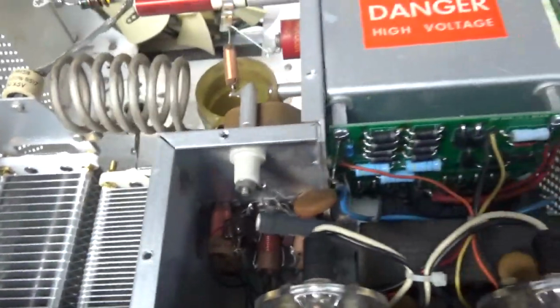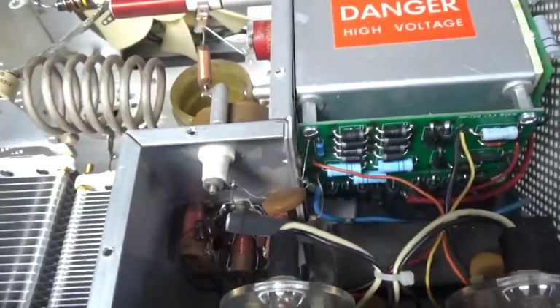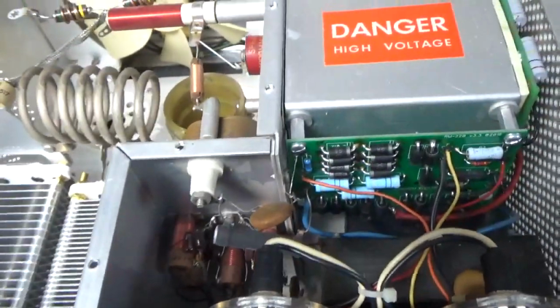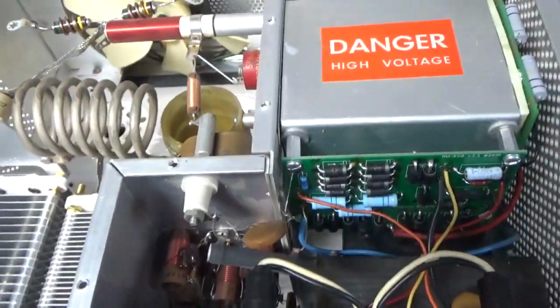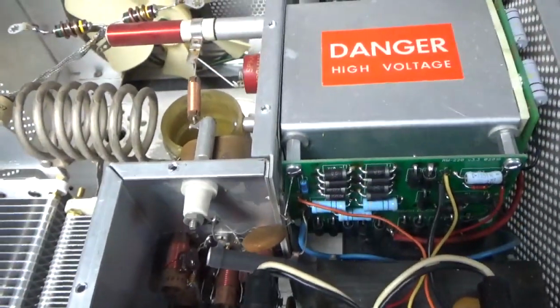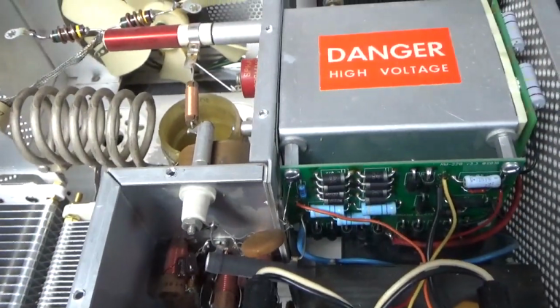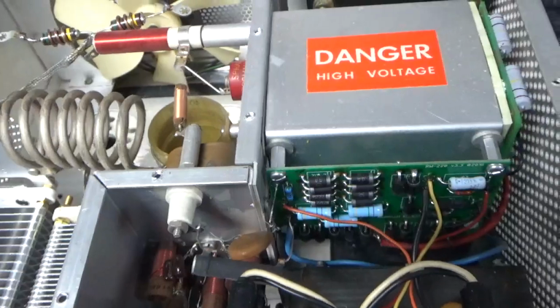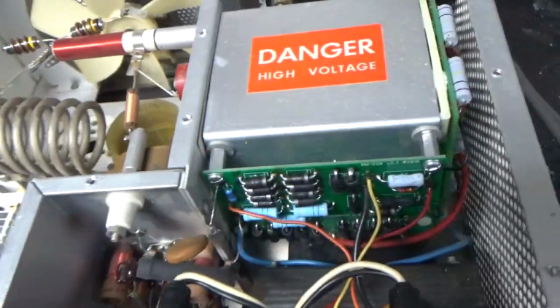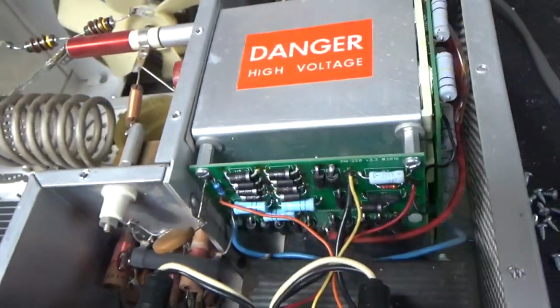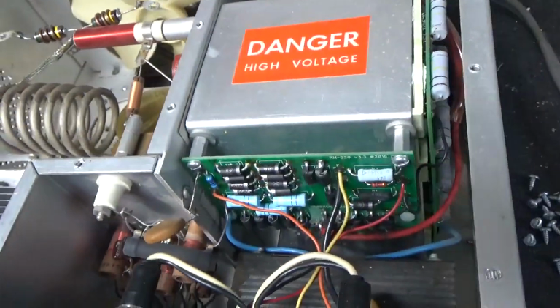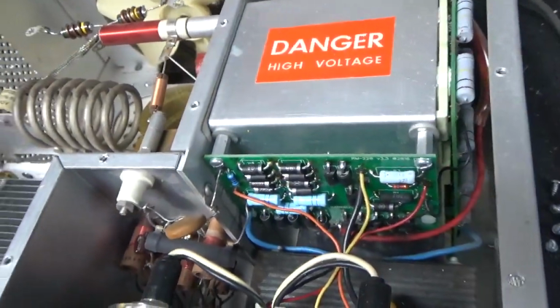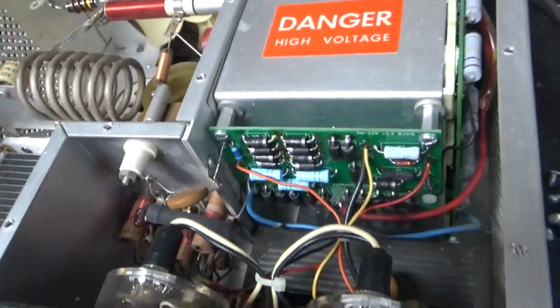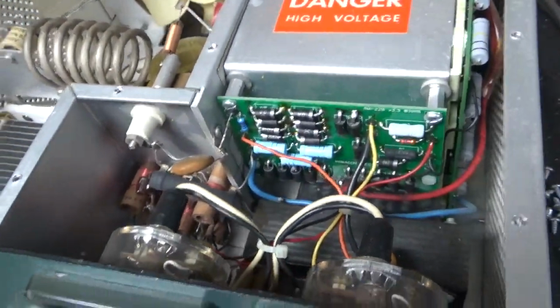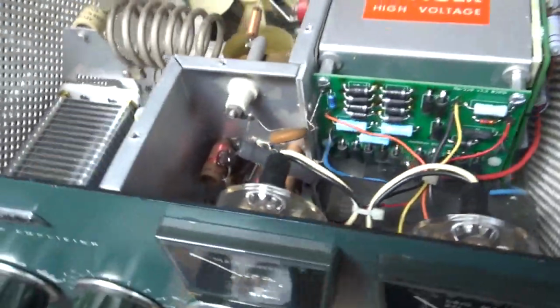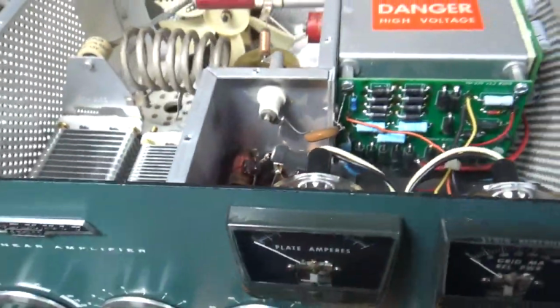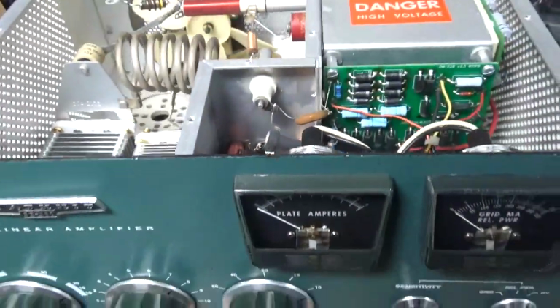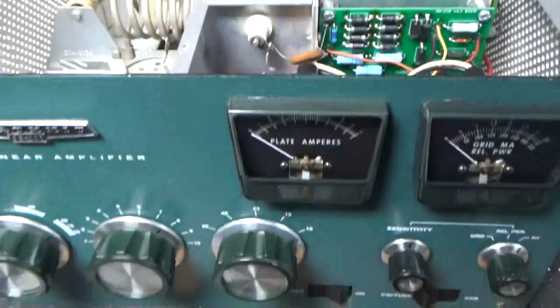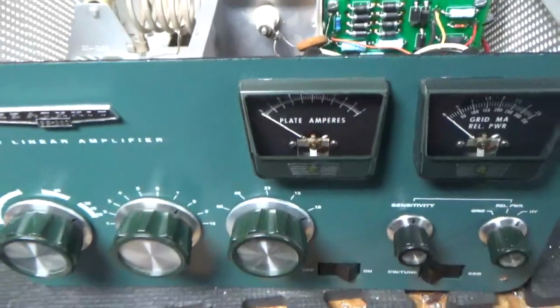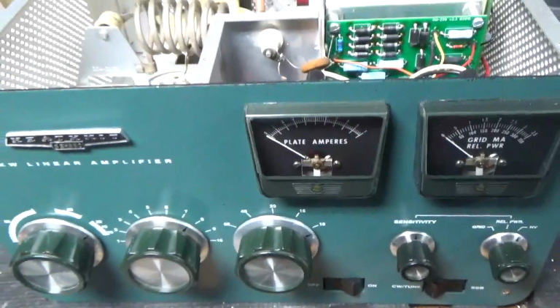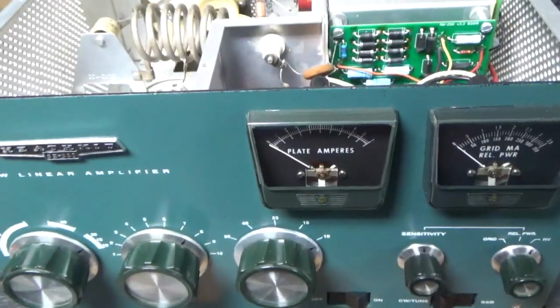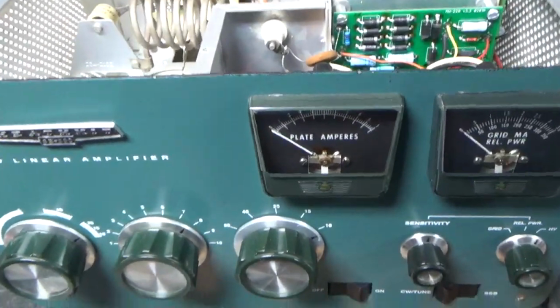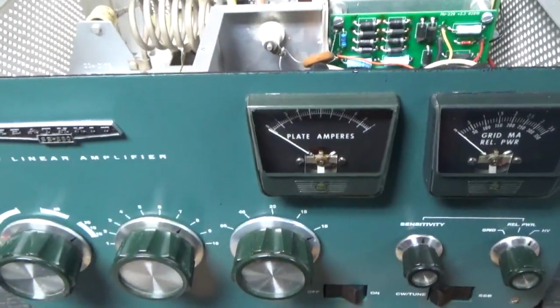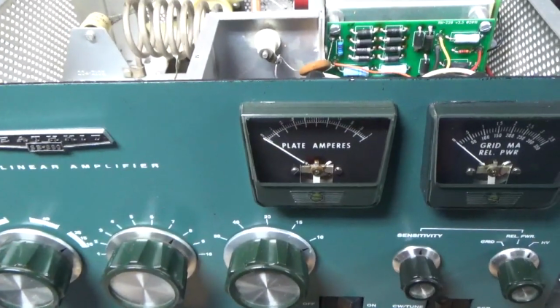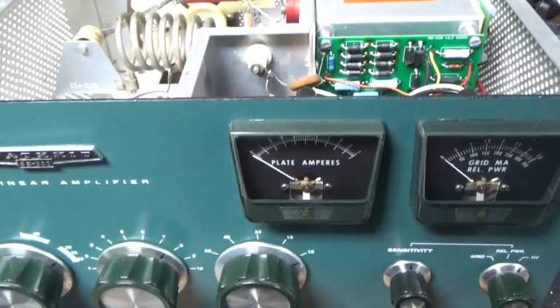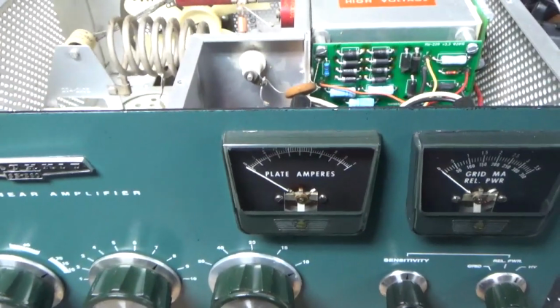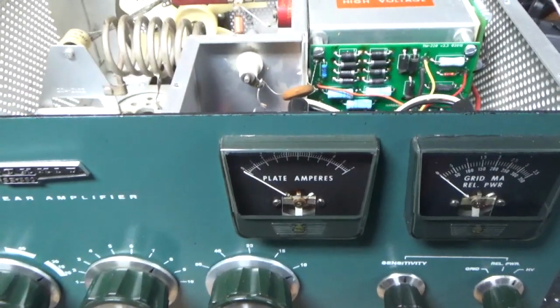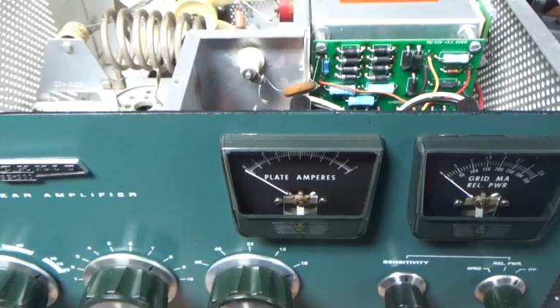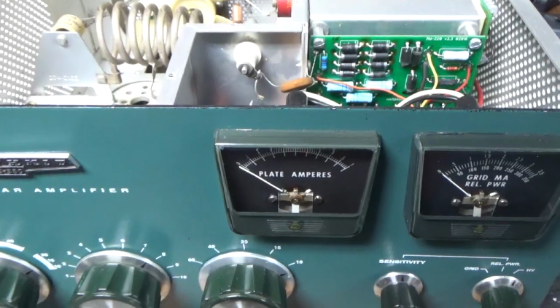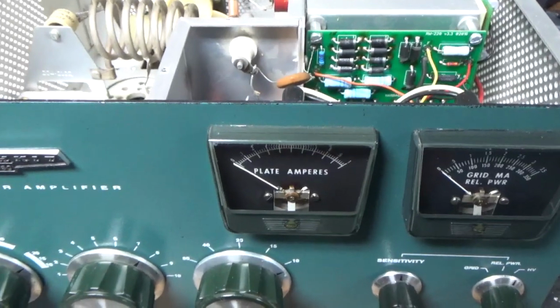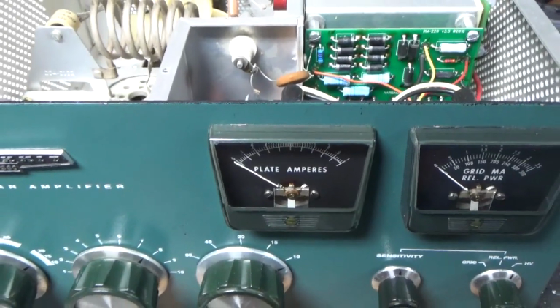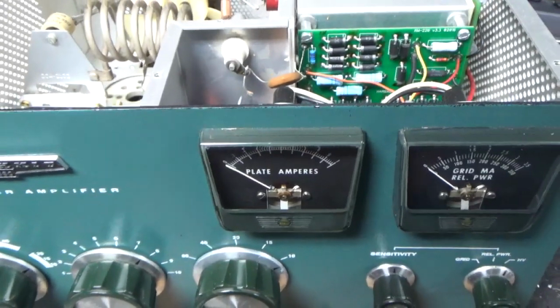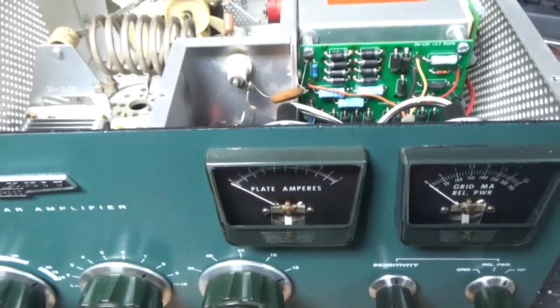If you need an amplifier repaired, feel free to give me a call. Phone number is 203-892-4119. Websites are amprepareguy.com and harbachelectronics.com. Thanks for watching, have a great day. 73.